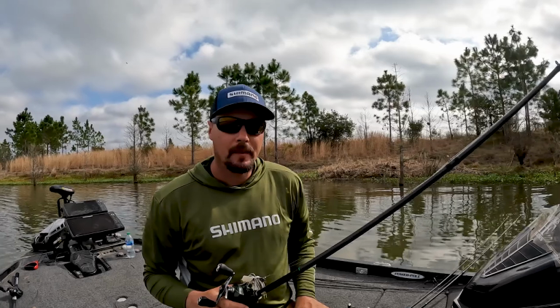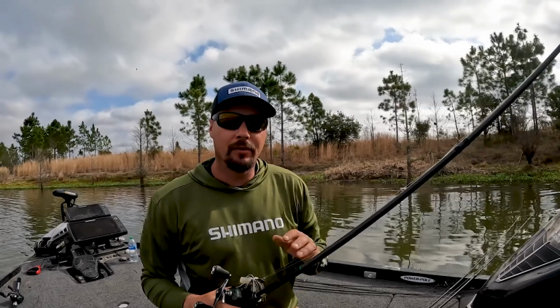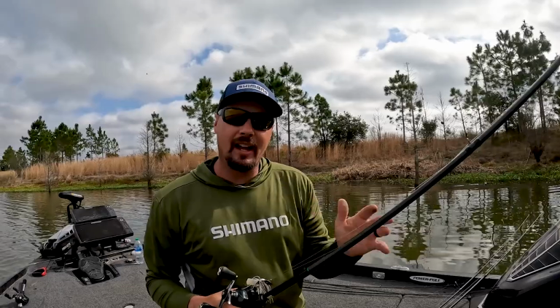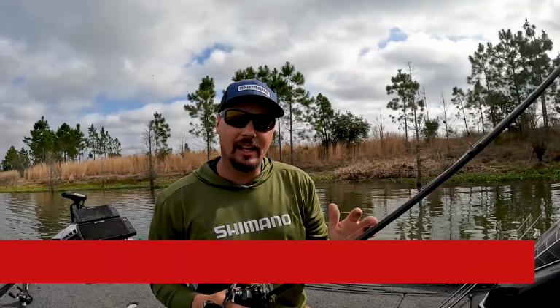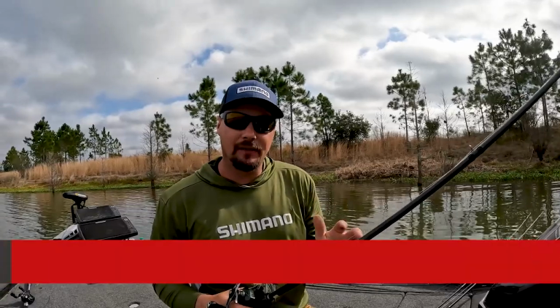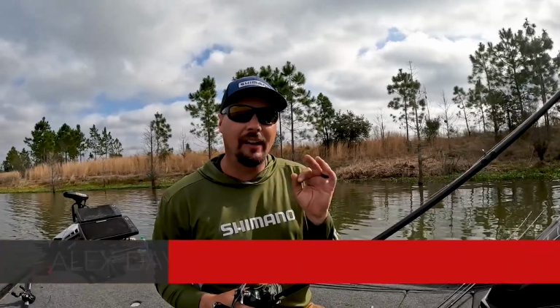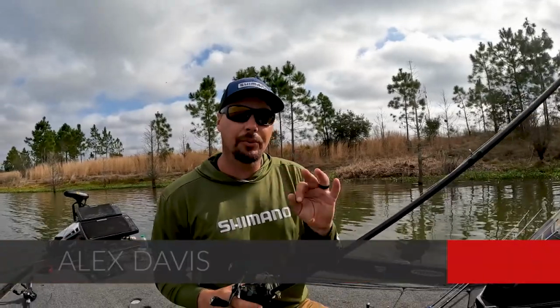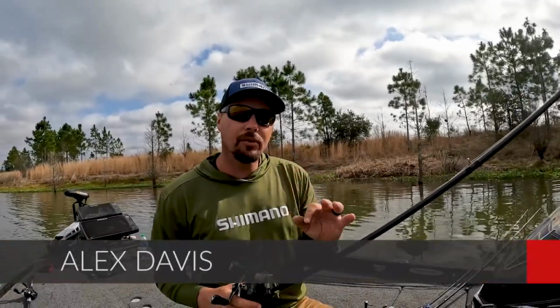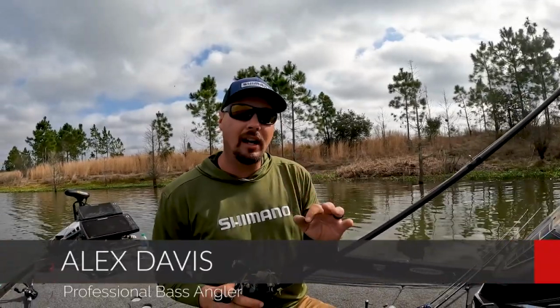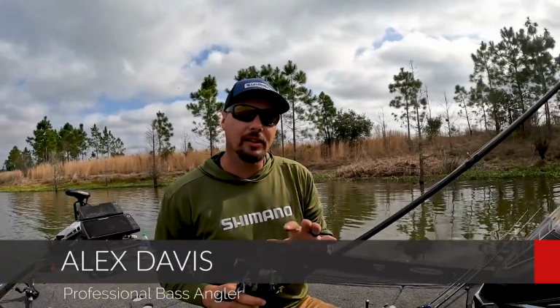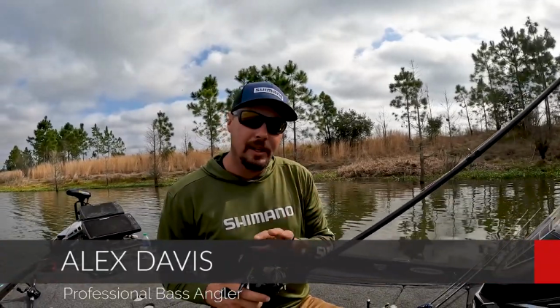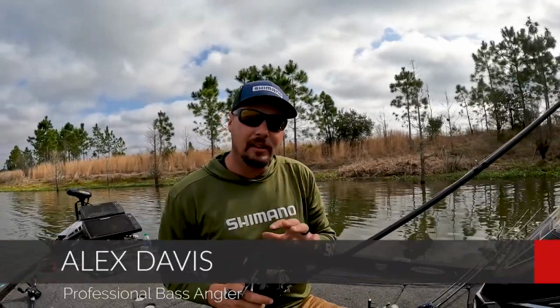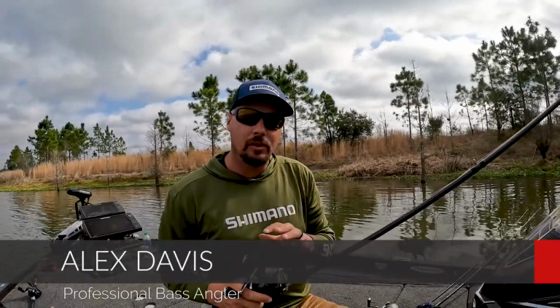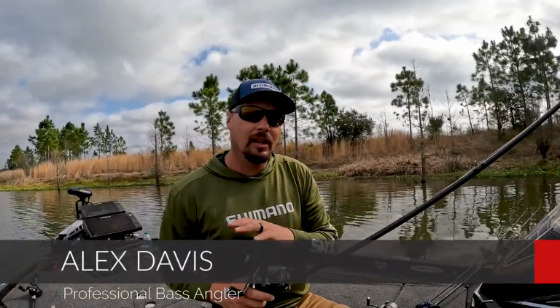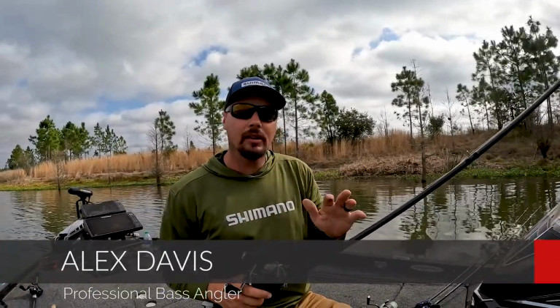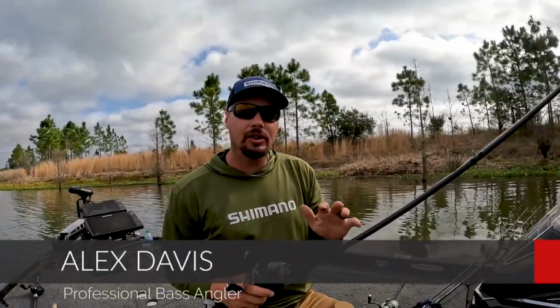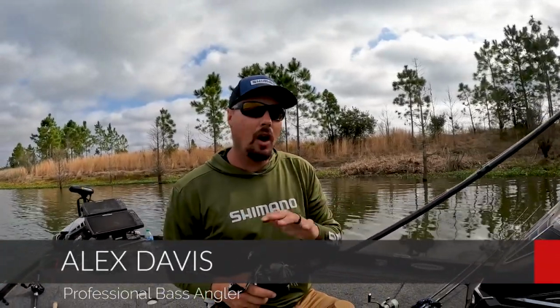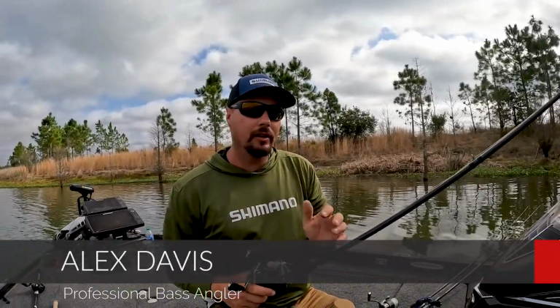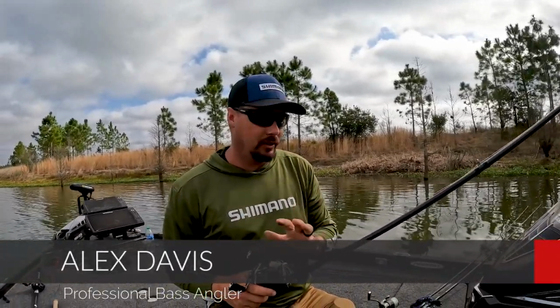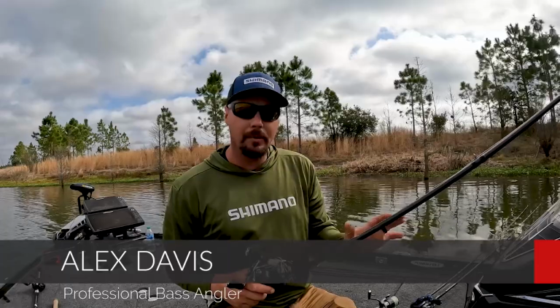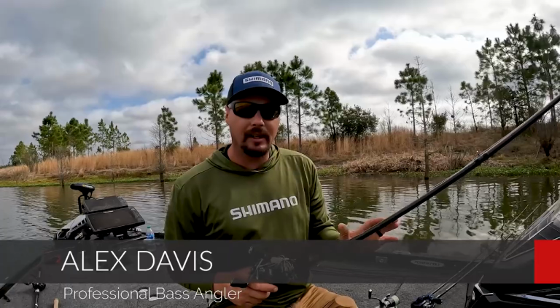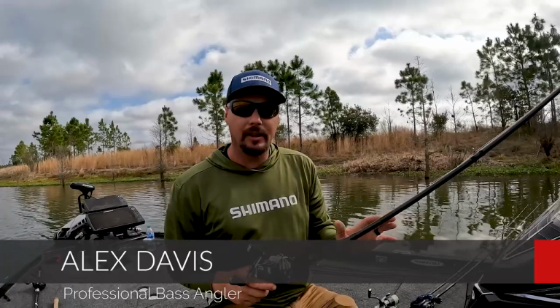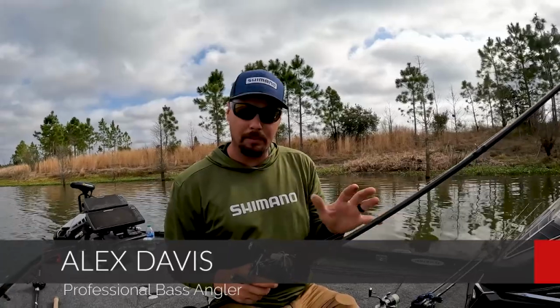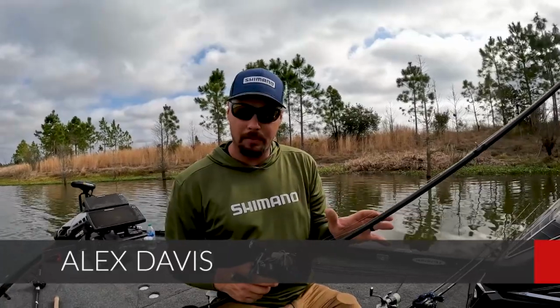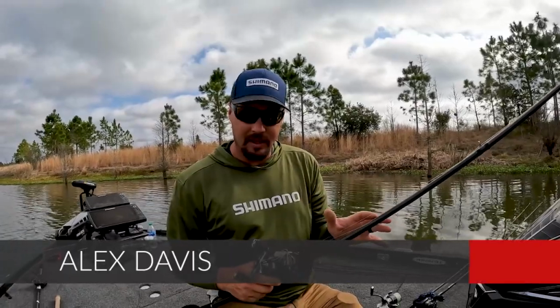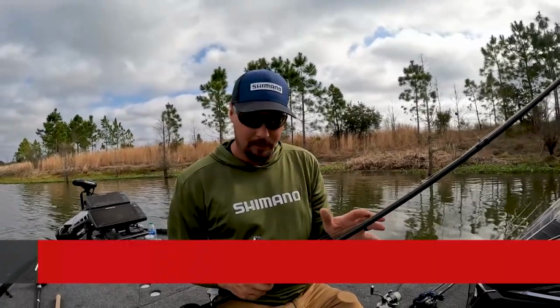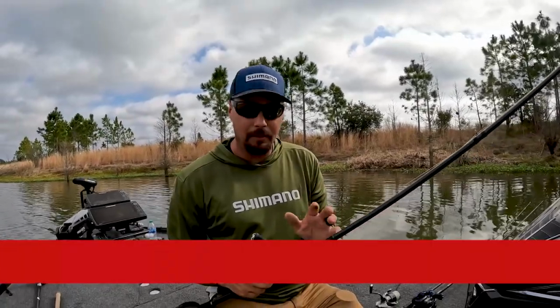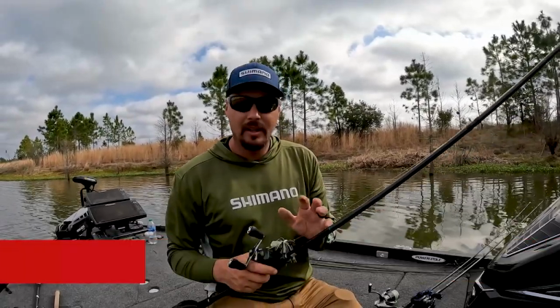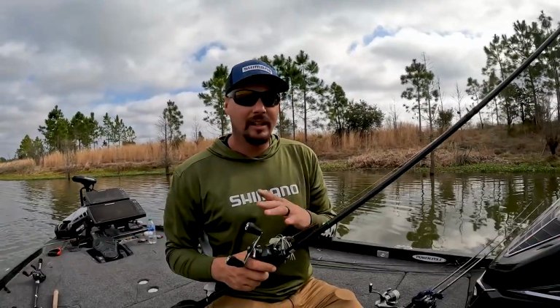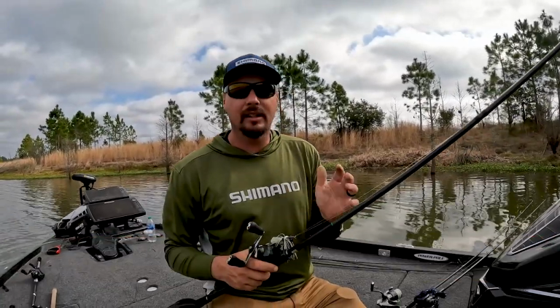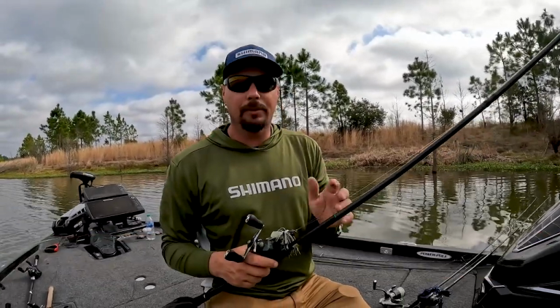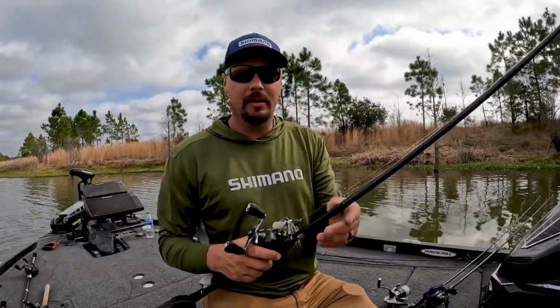Hey everyone, Alex Davis. If I had three rods and three baits to use anywhere in the country all year — the only three baits and rods I can put in my boat — it's really simple for me.